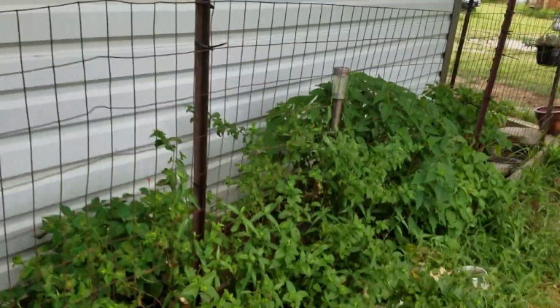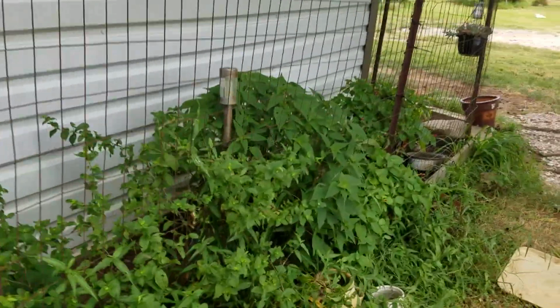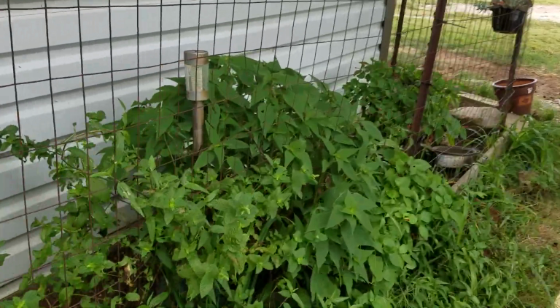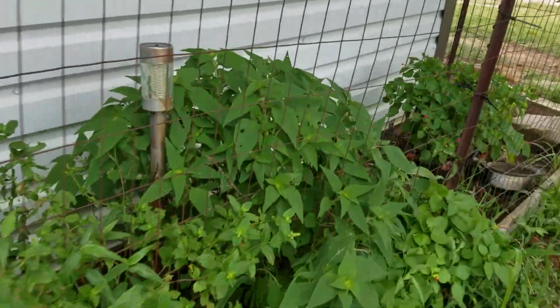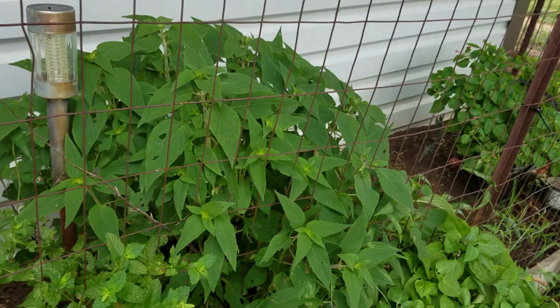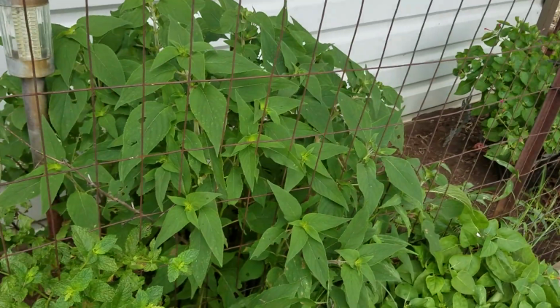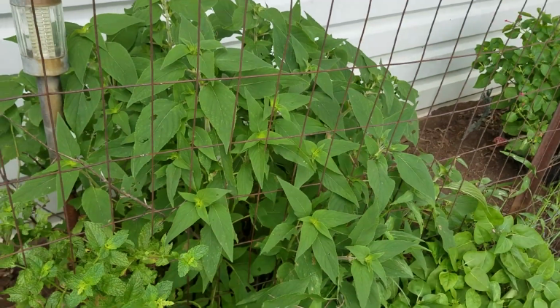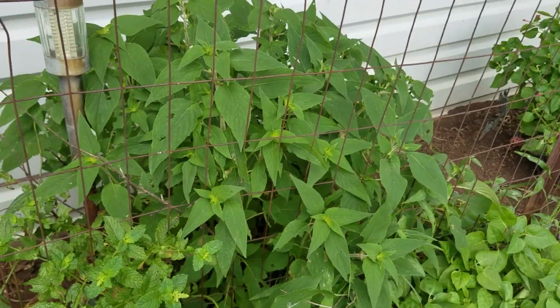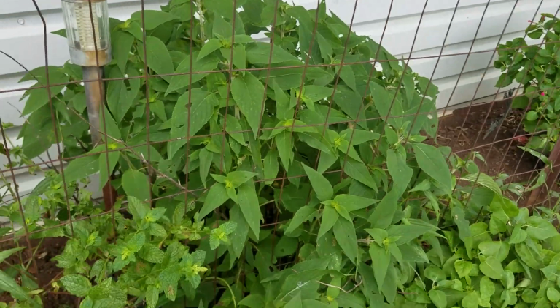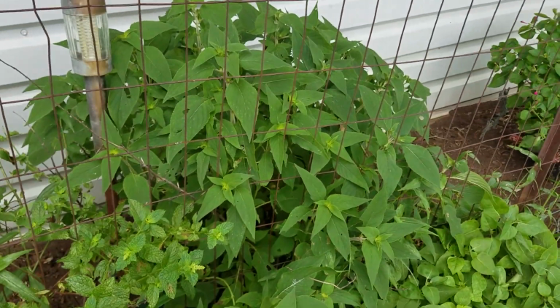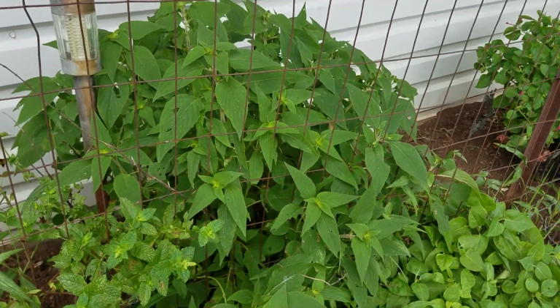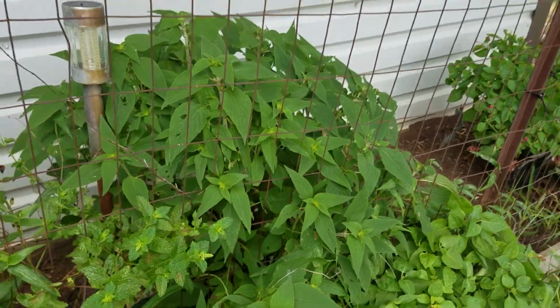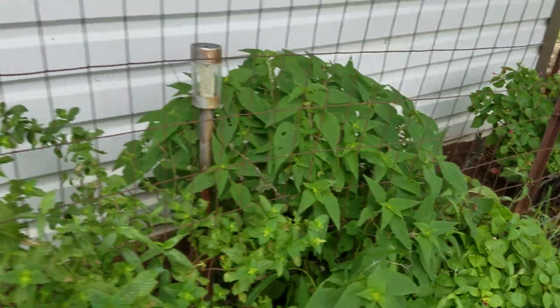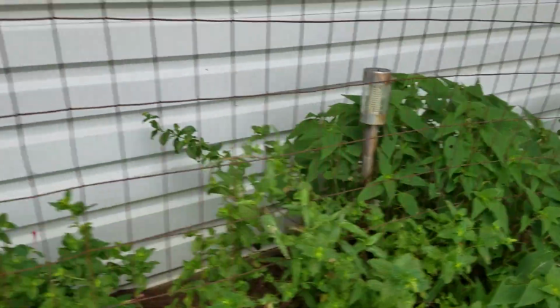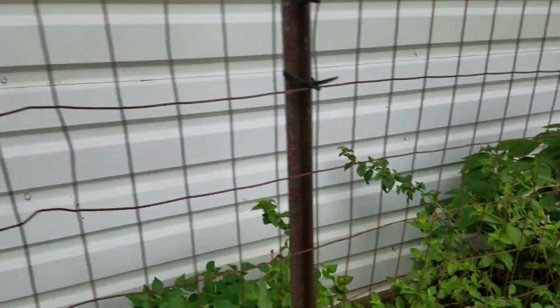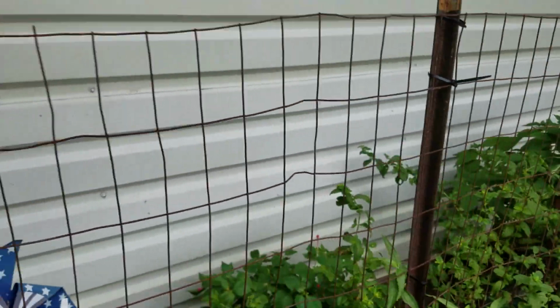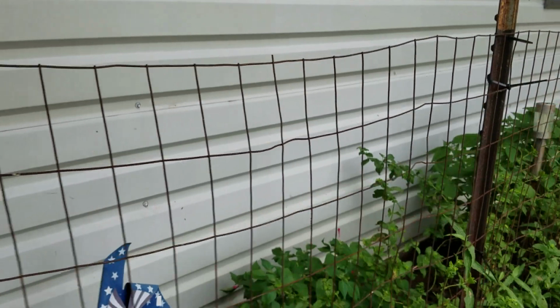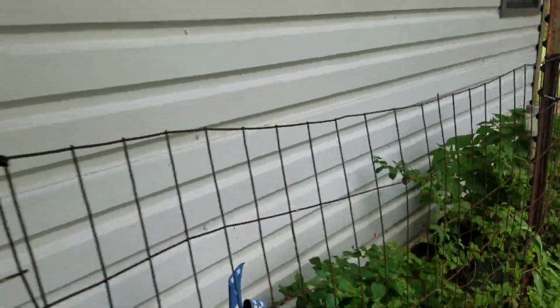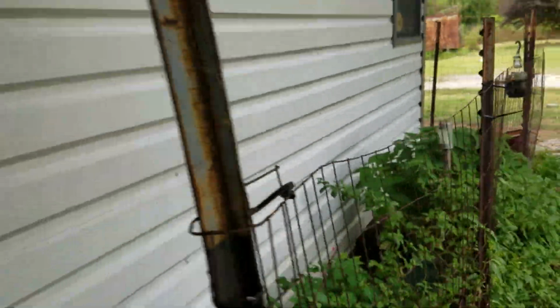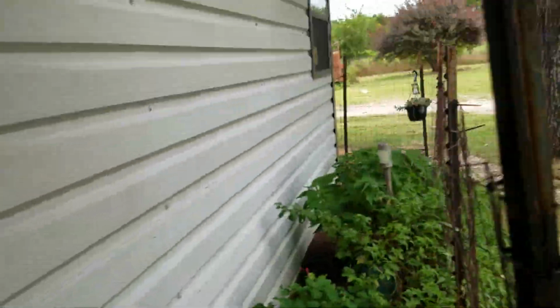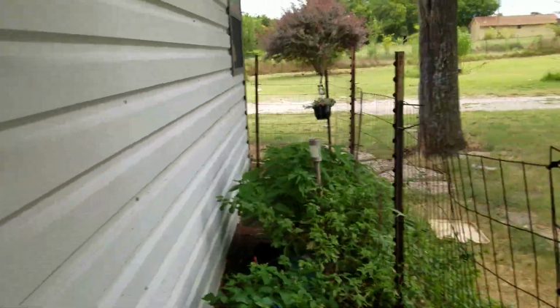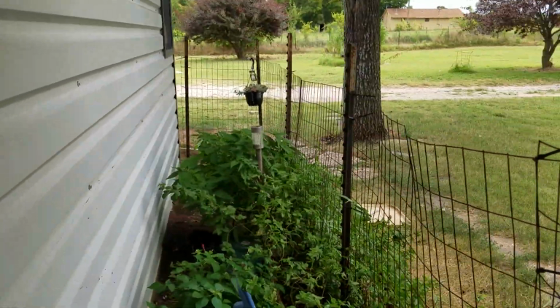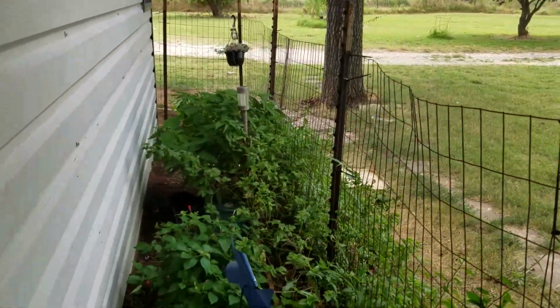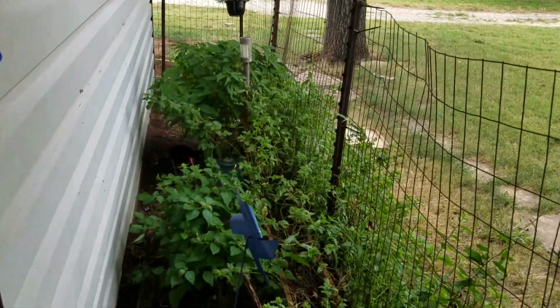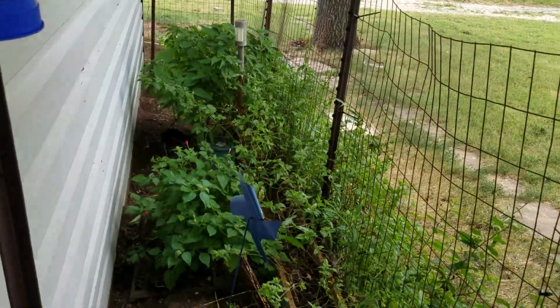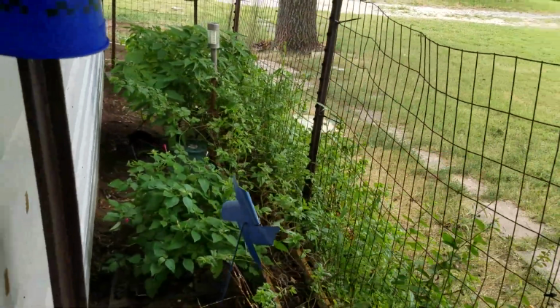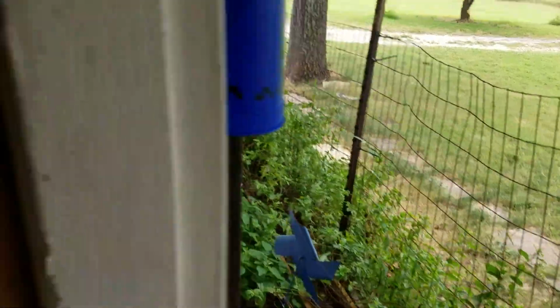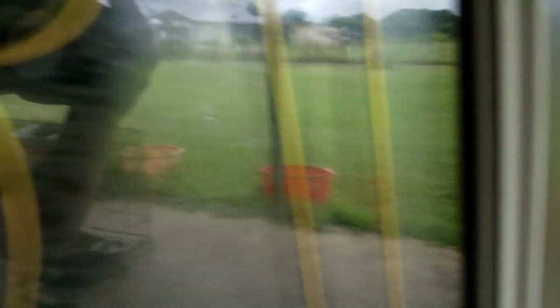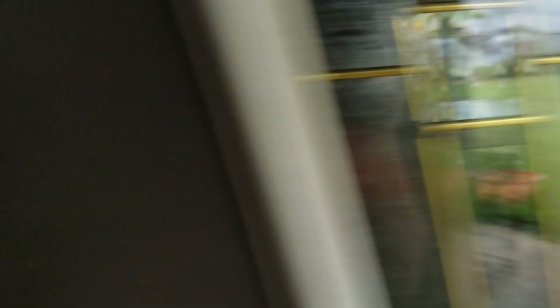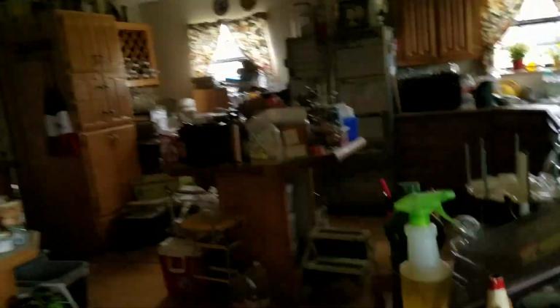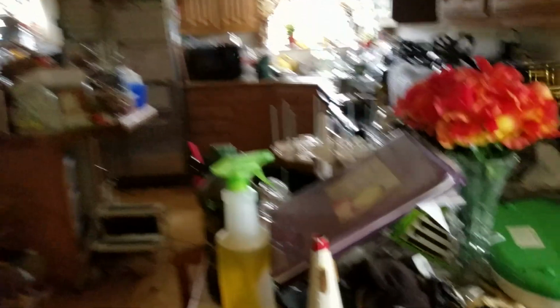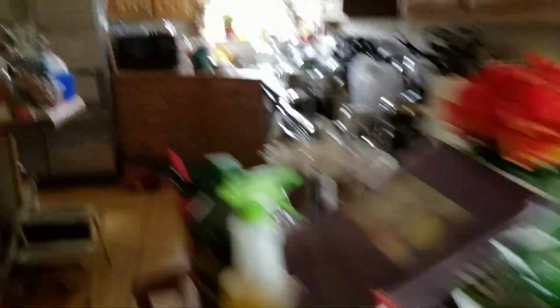Oh, and look — the pineapple sage is doing wonderfully. This is the one from last year; it overwintered and came back good and strong. And then we have some four o'clock, some mint, and maybe a little lemon balm.